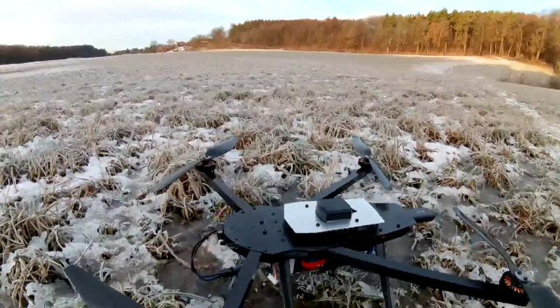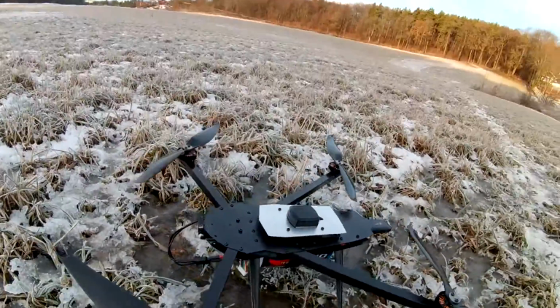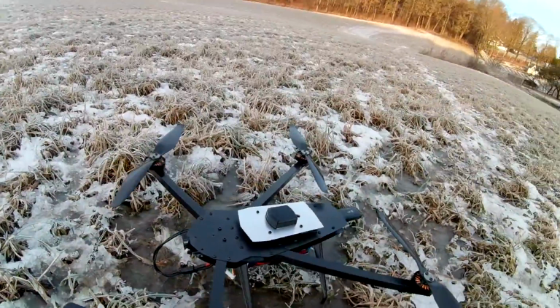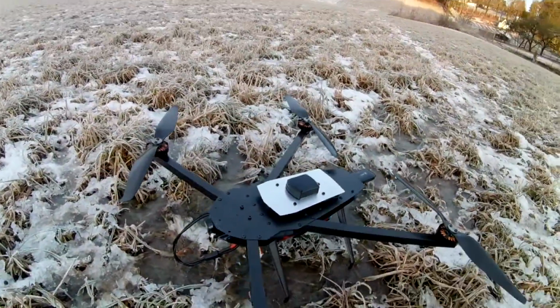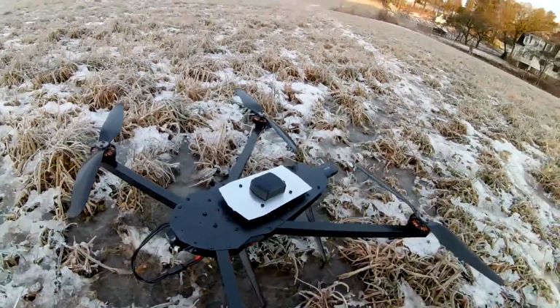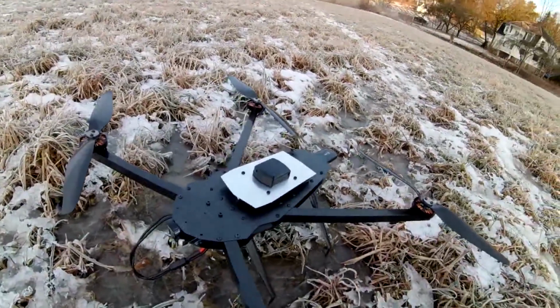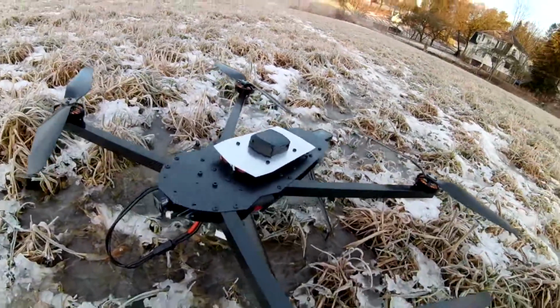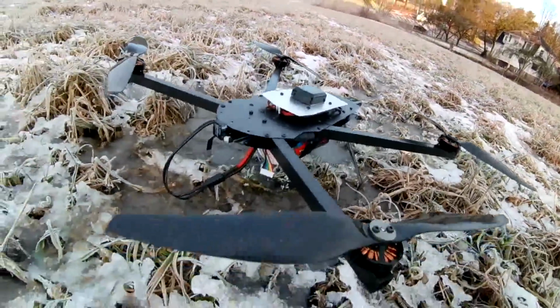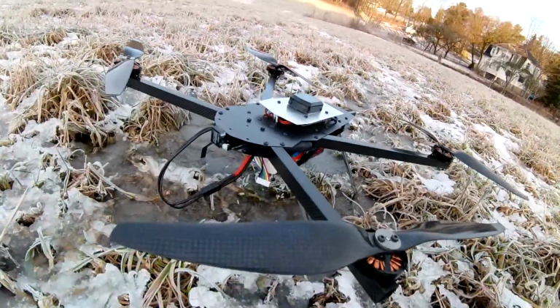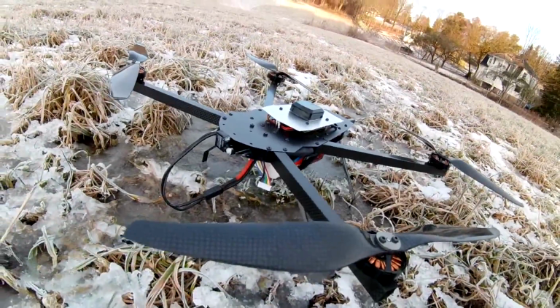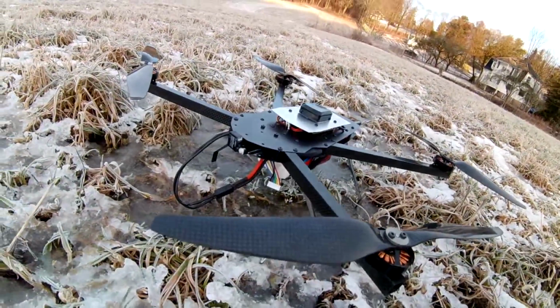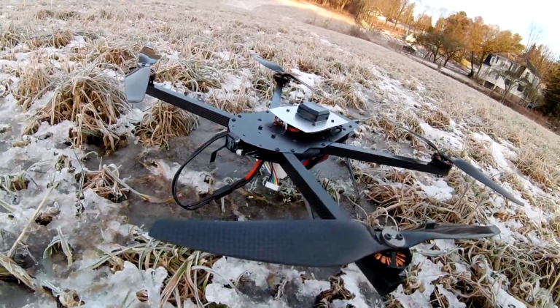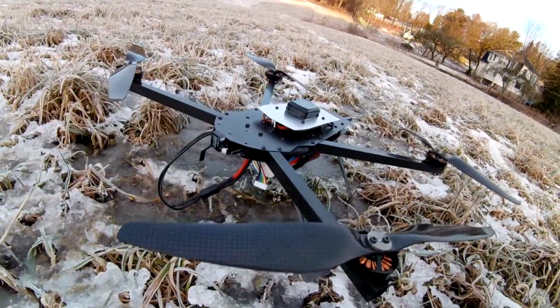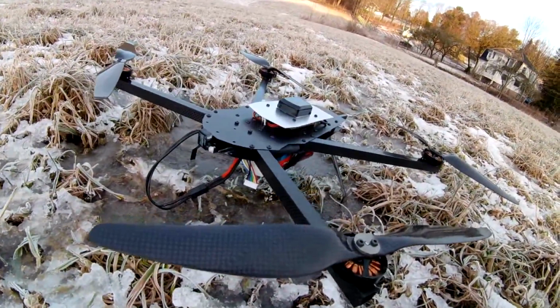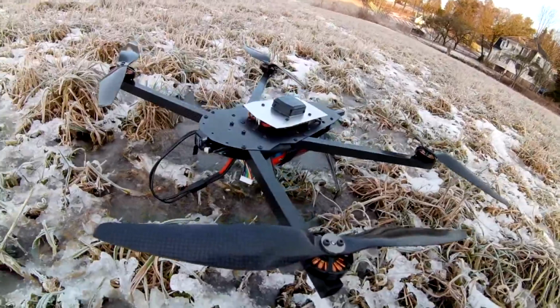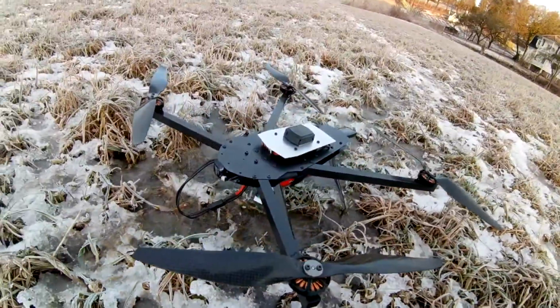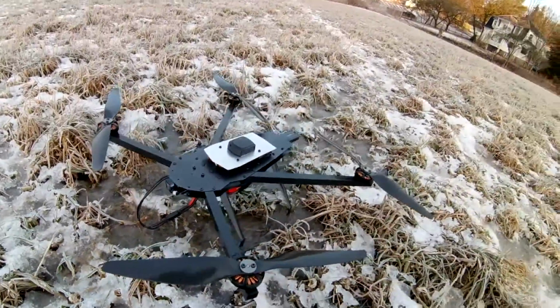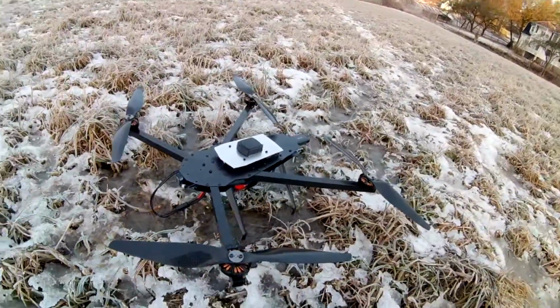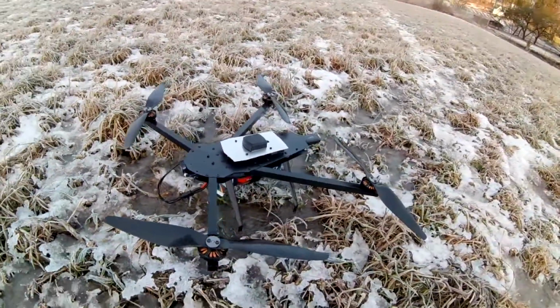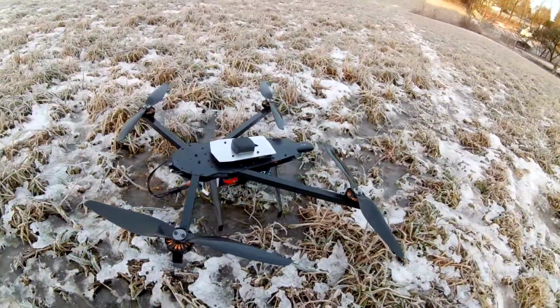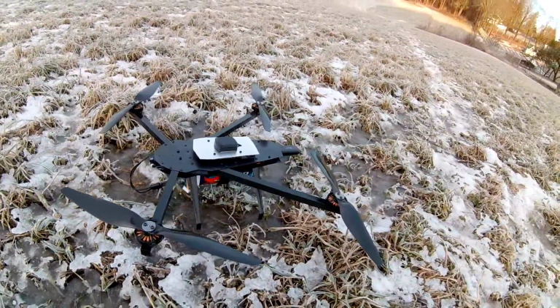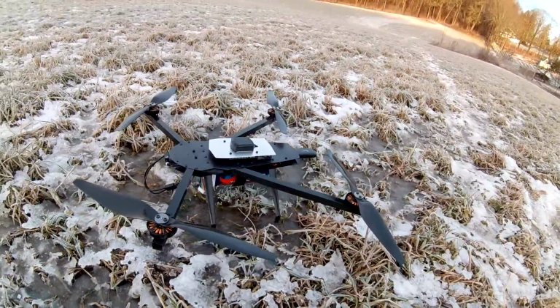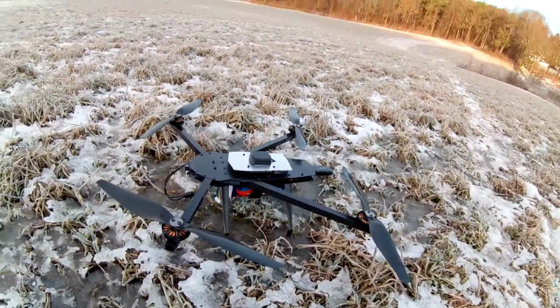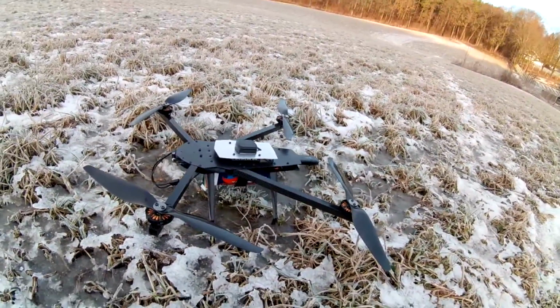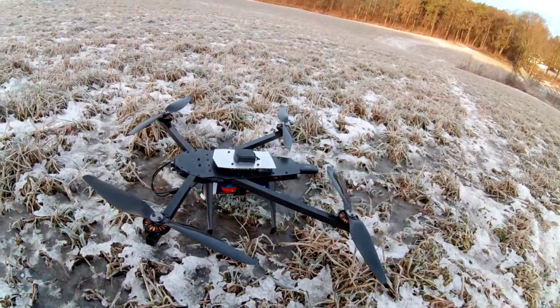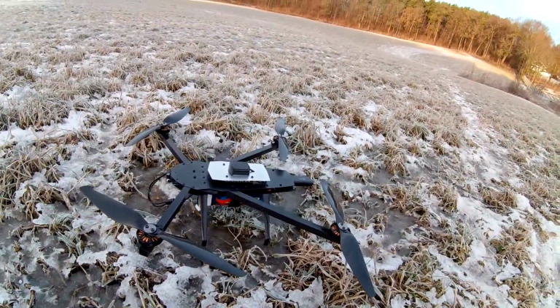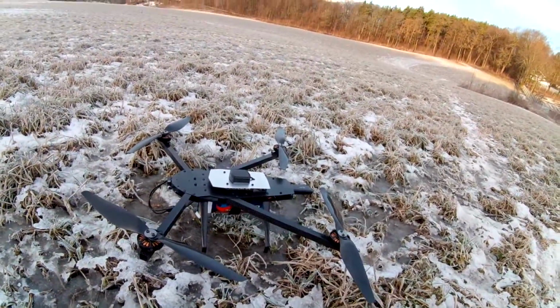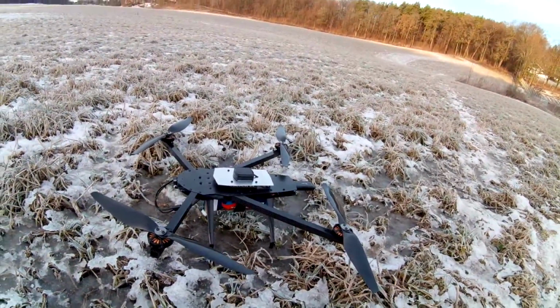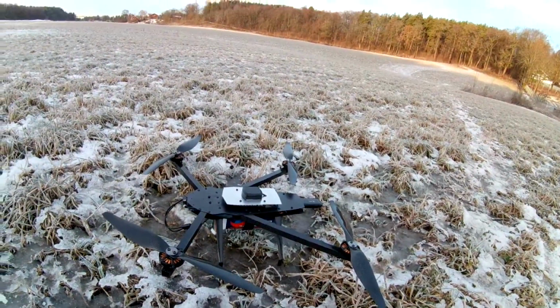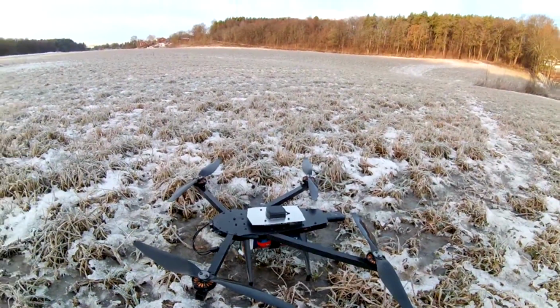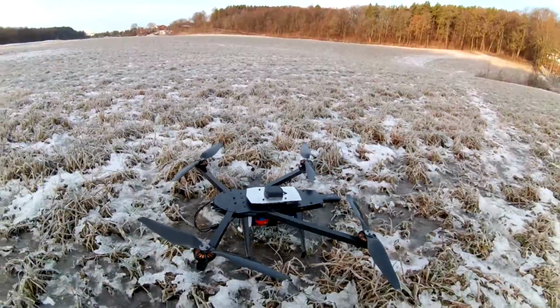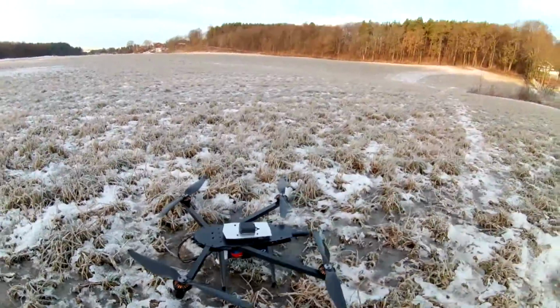I'm going to mount the camera at the front here. I haven't attached it yet - I just want to try to see how it flies first. Let's give it a go.